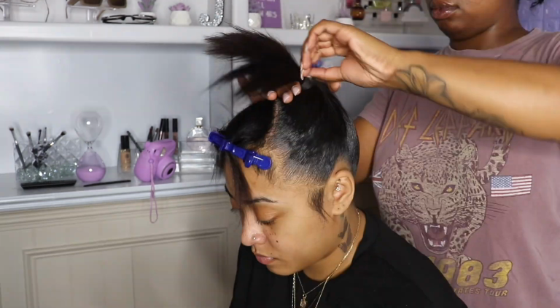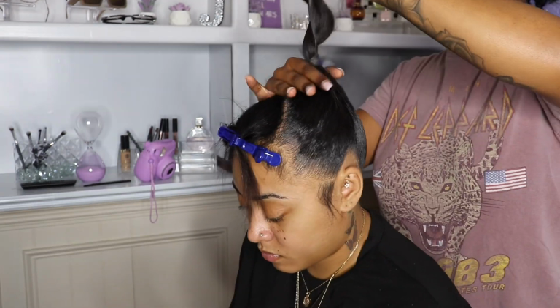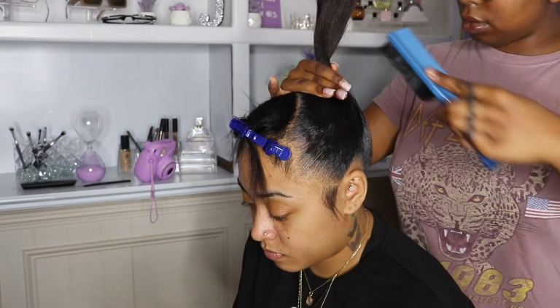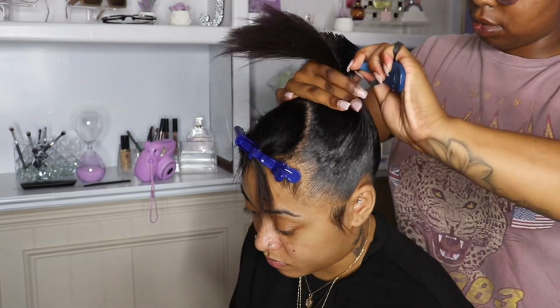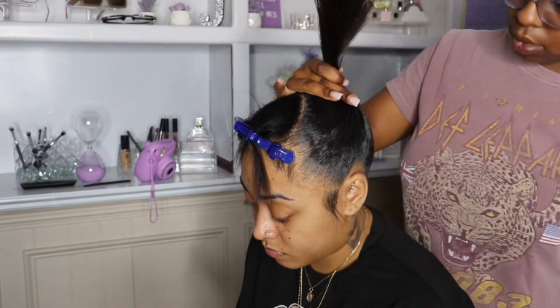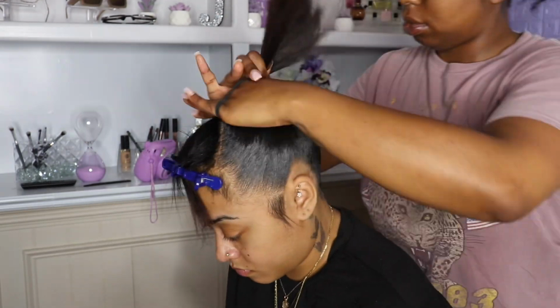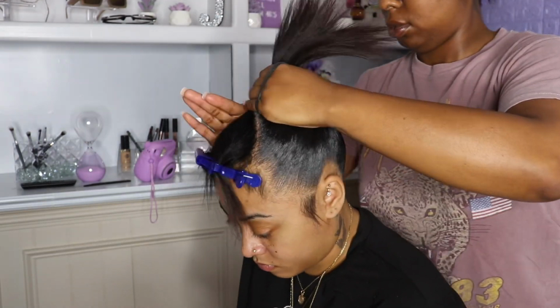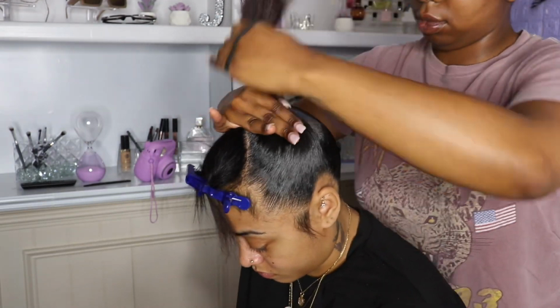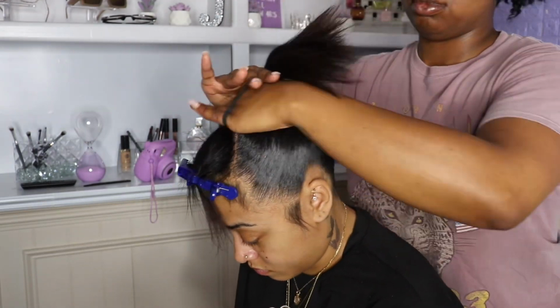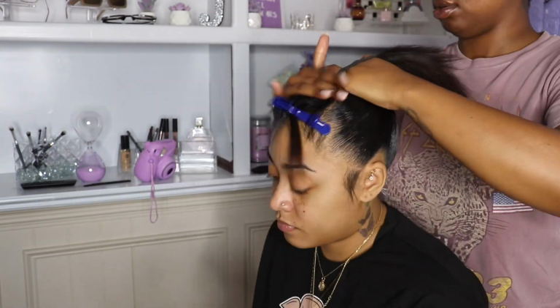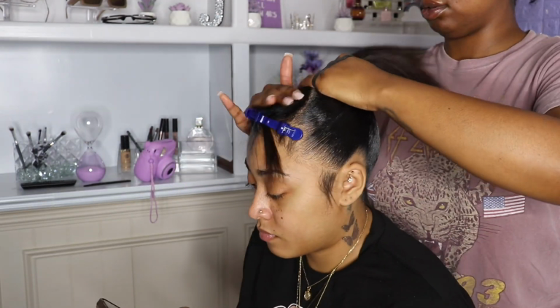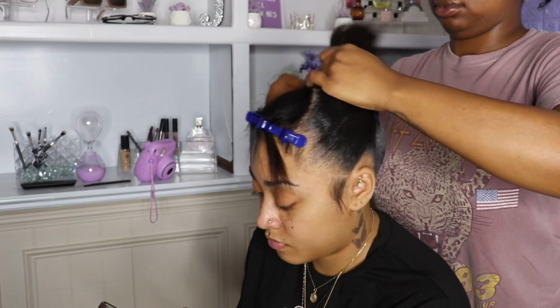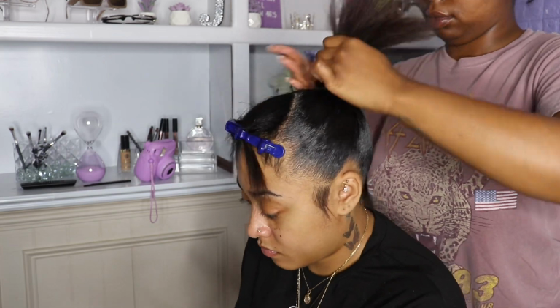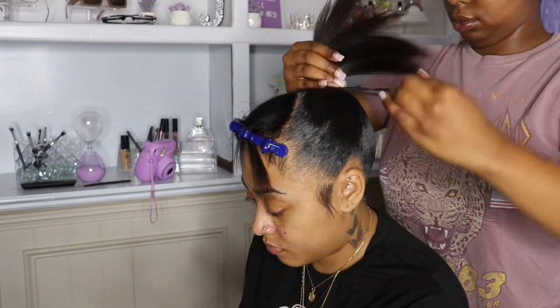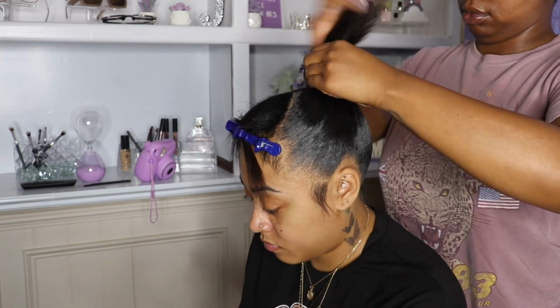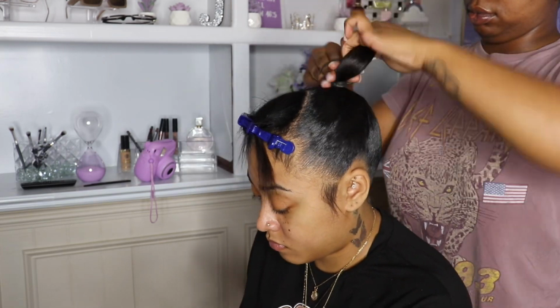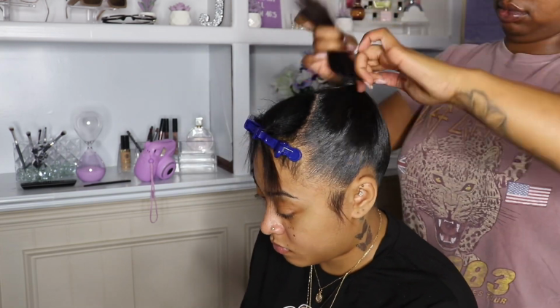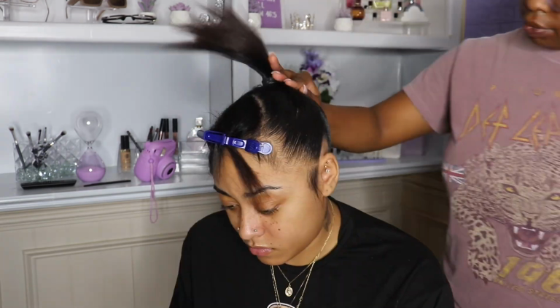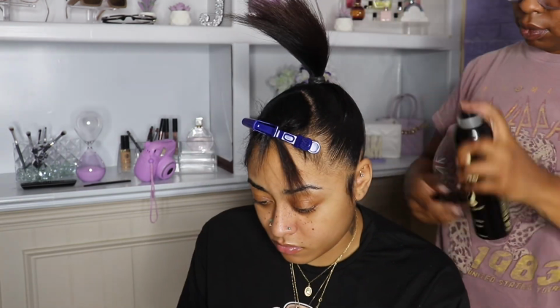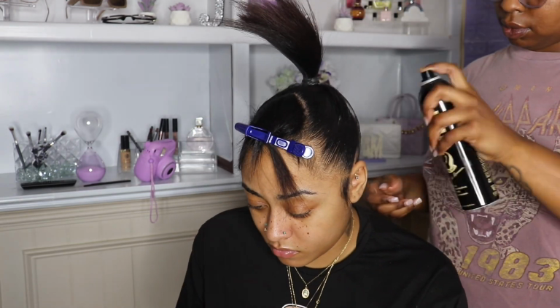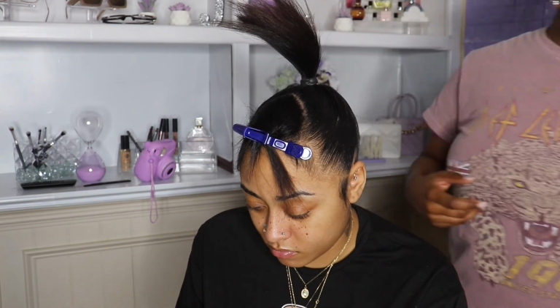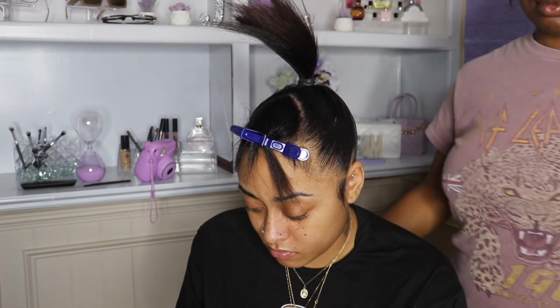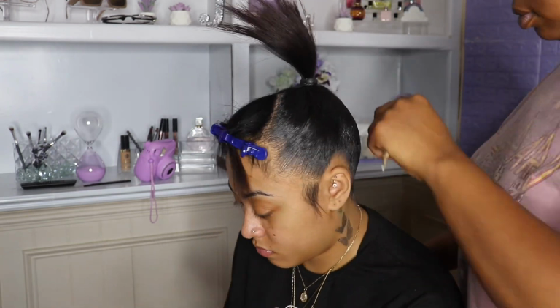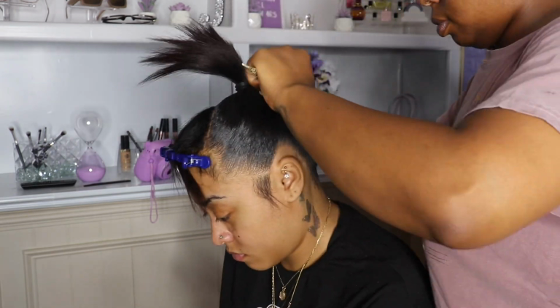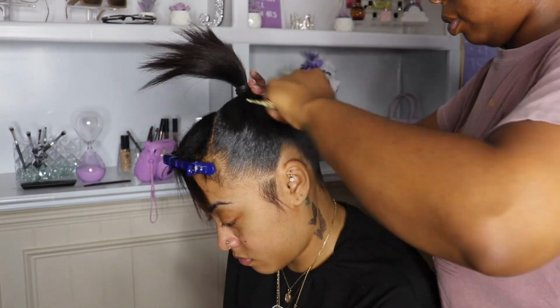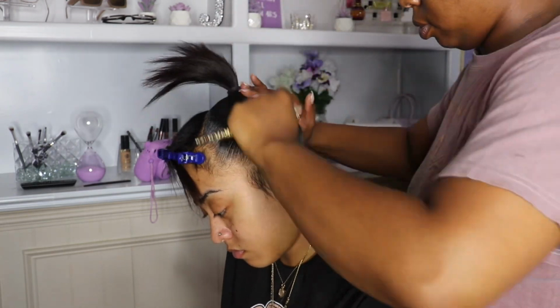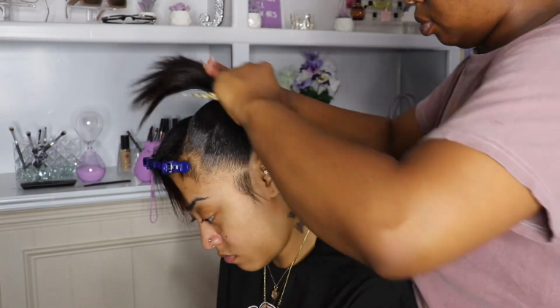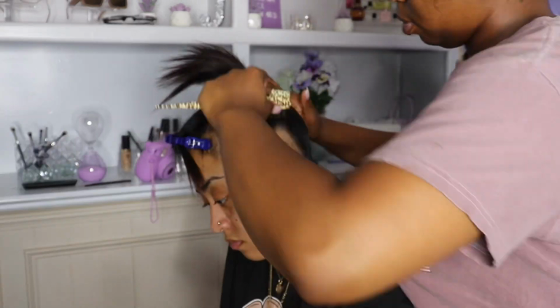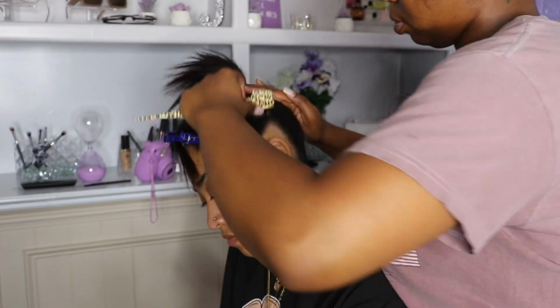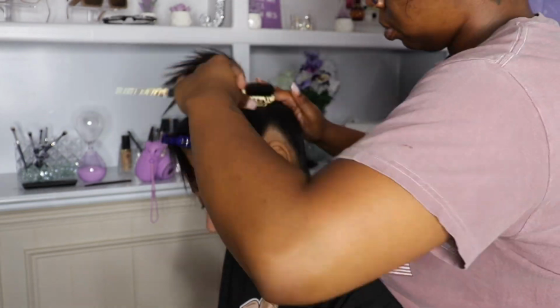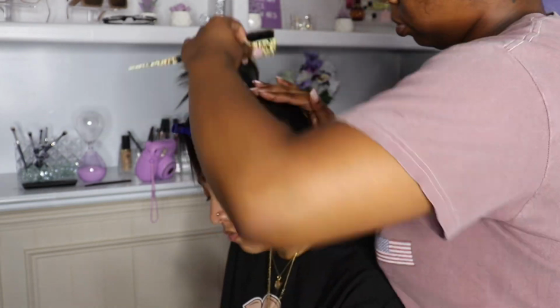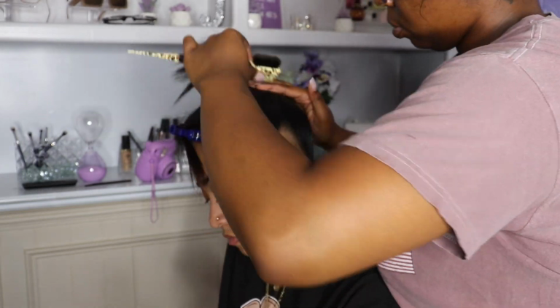Okay, so now that I've pushed up some of the hair, I'm gonna take the rubber band off to tighten the ponytail better, then go back in with my Even spray and continue the same process.